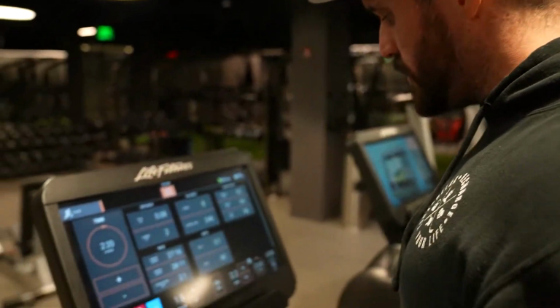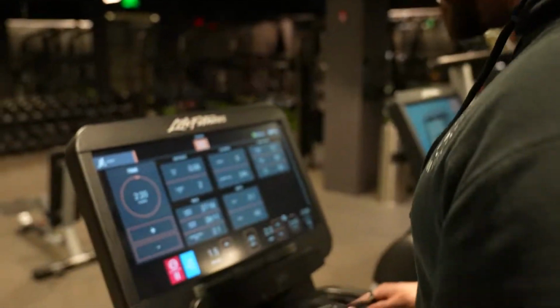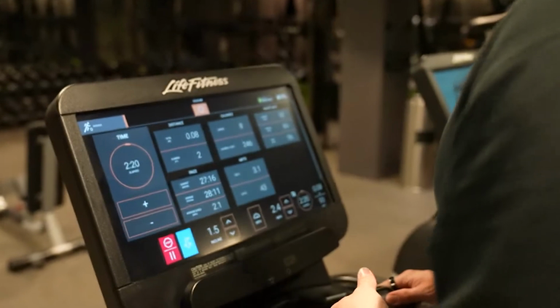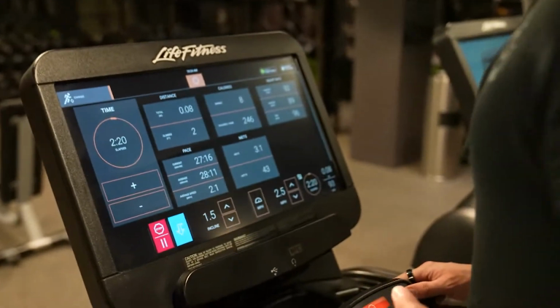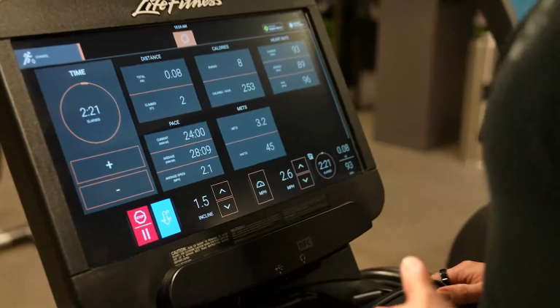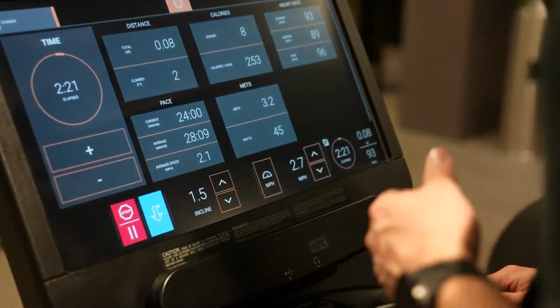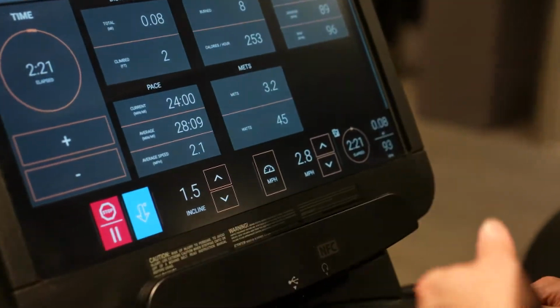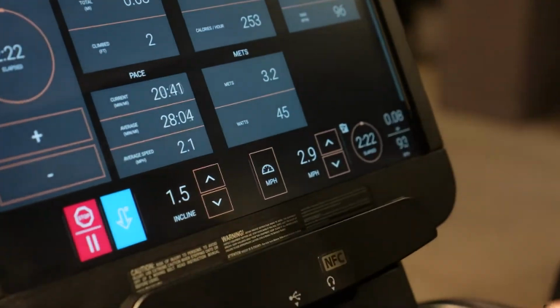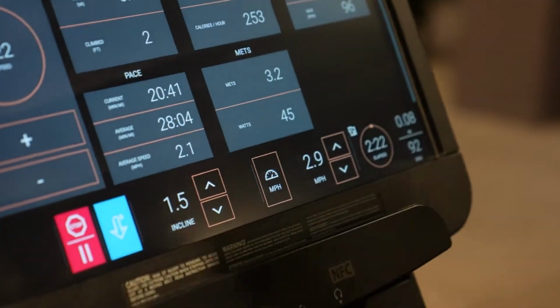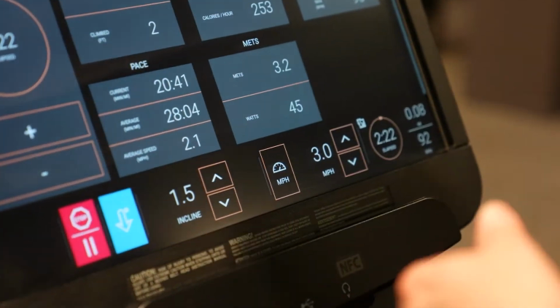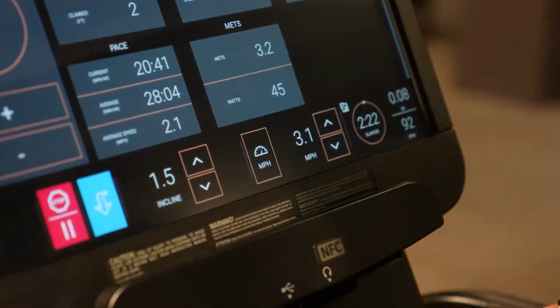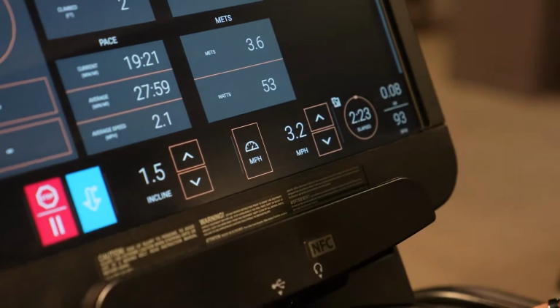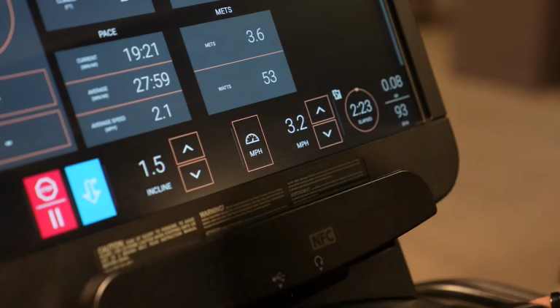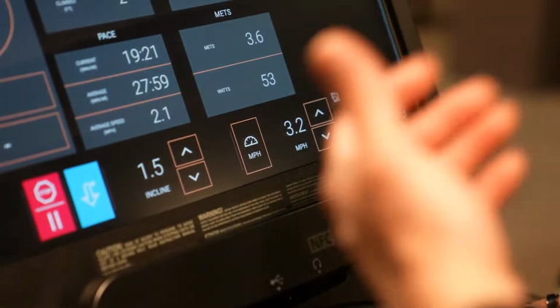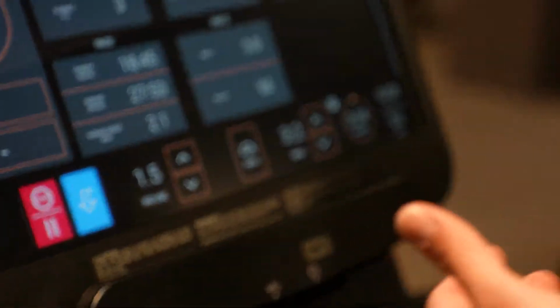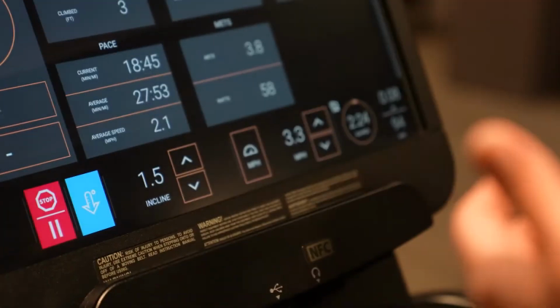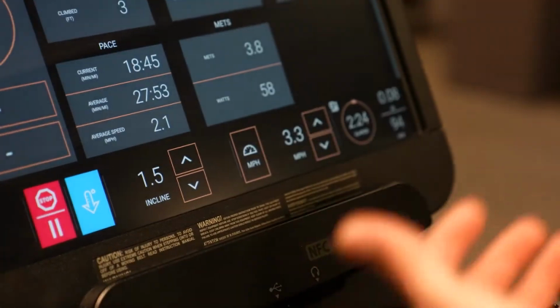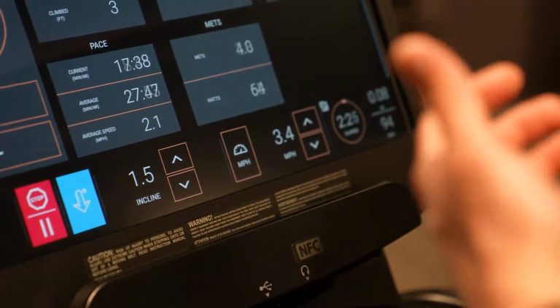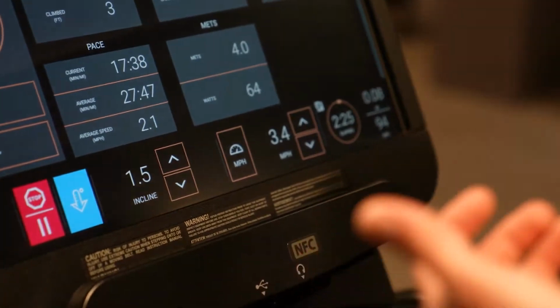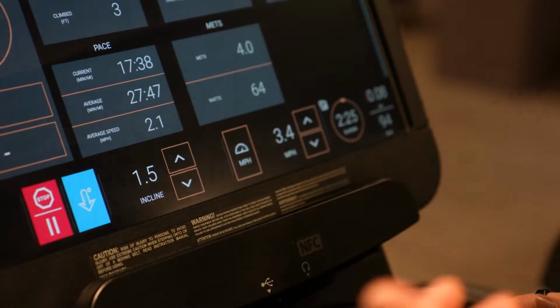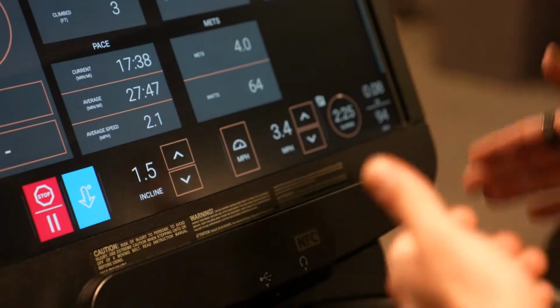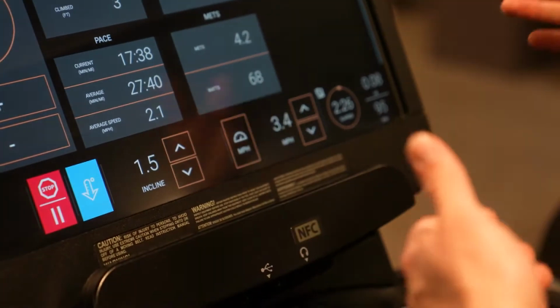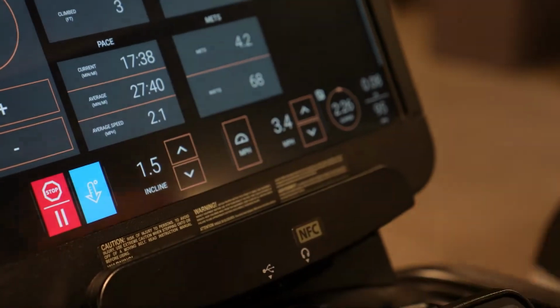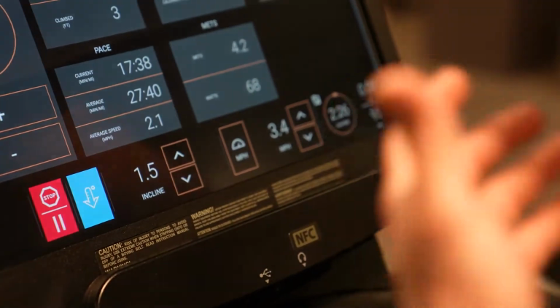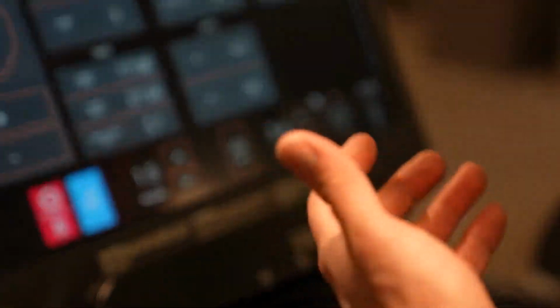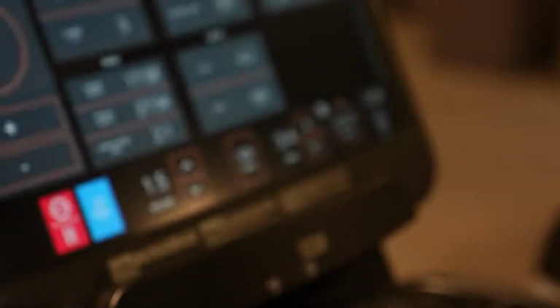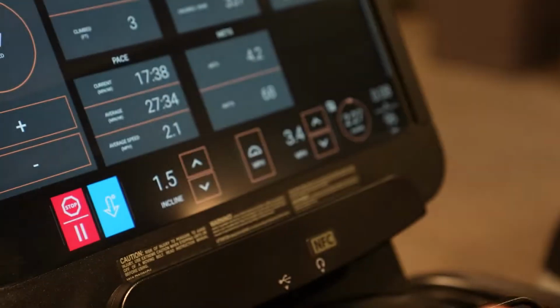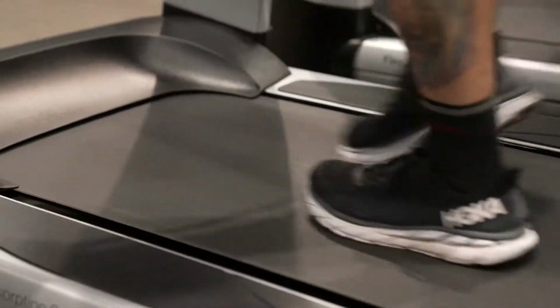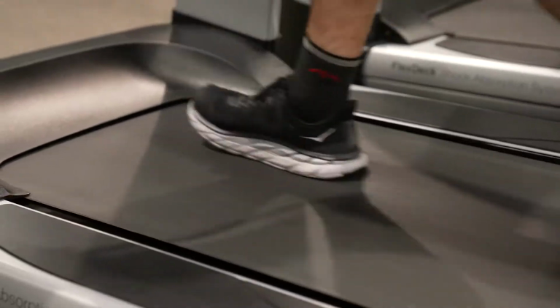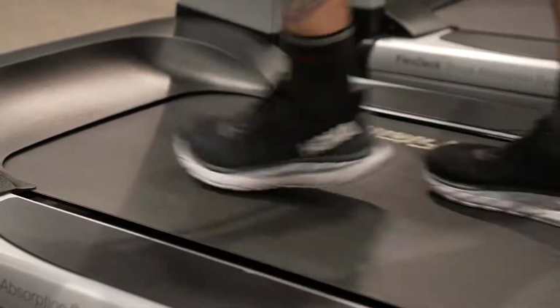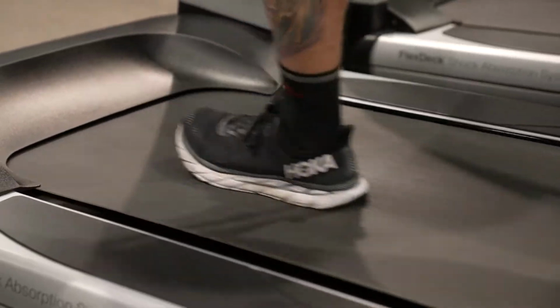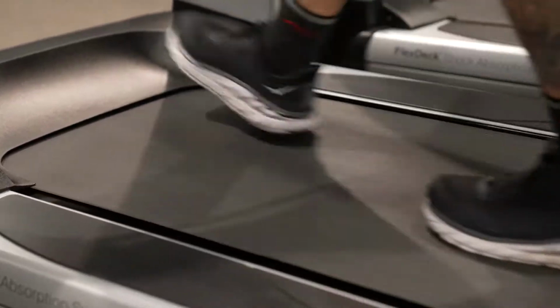I'm going to bump this up a little bit and get into a brisk, fast walk and just see what my heart rate does from there for the next two minutes.